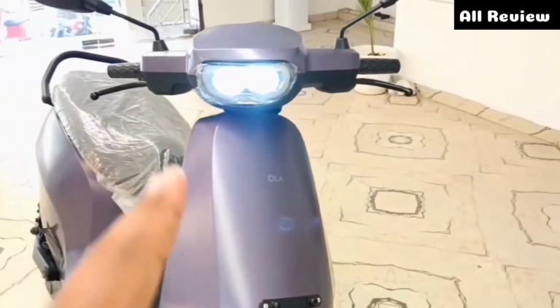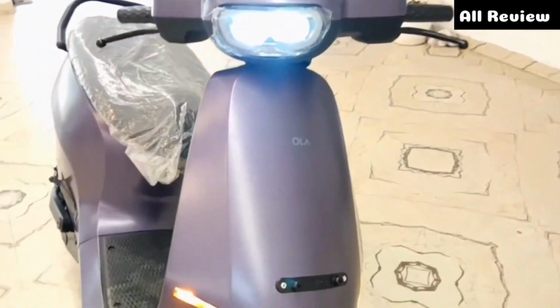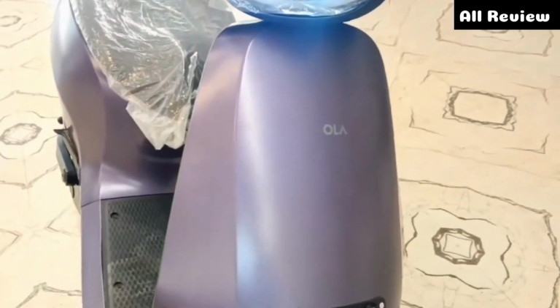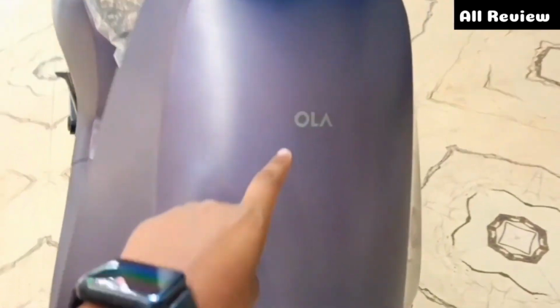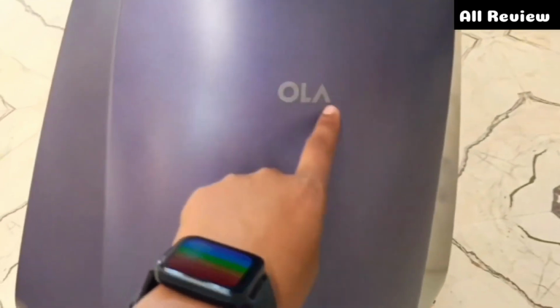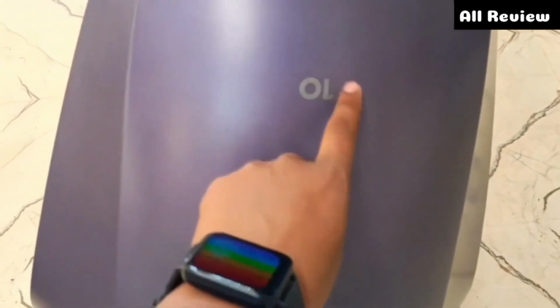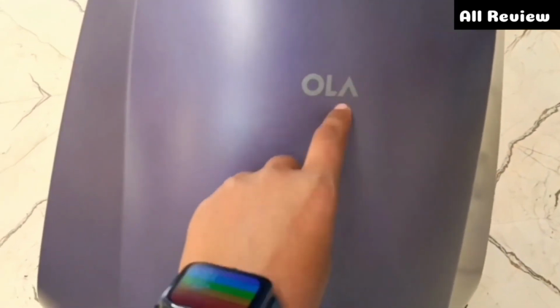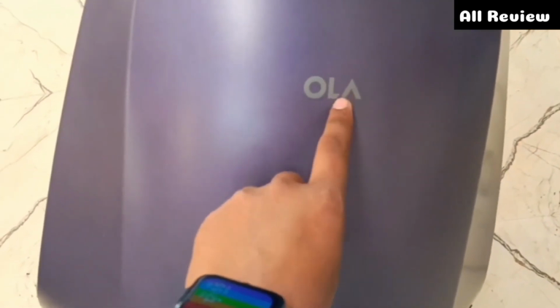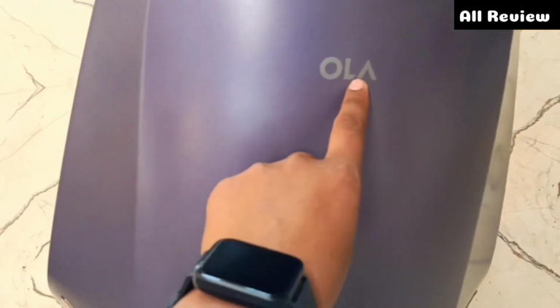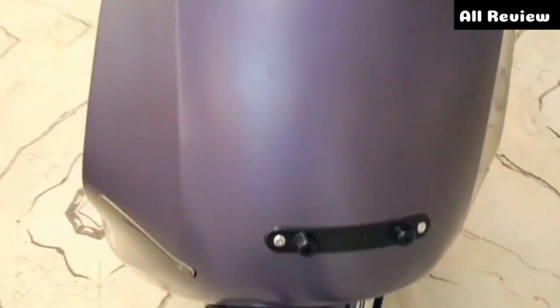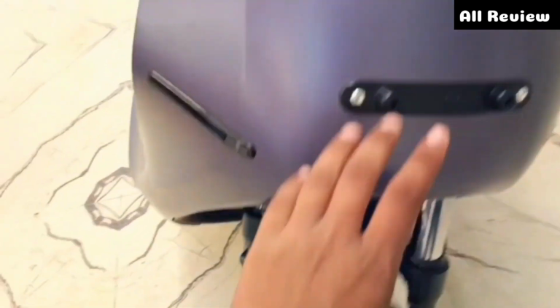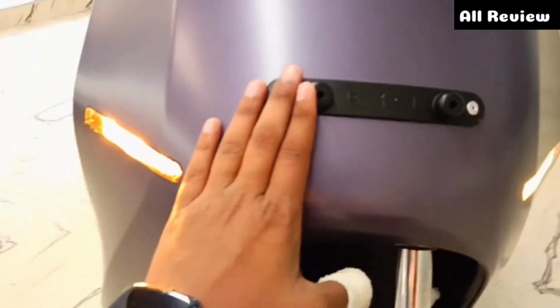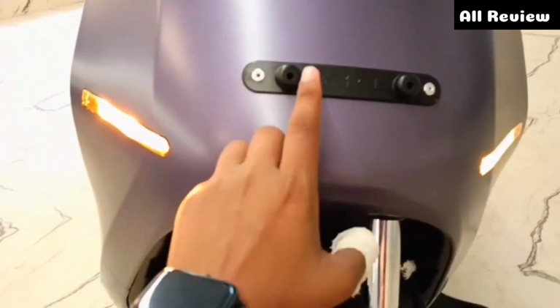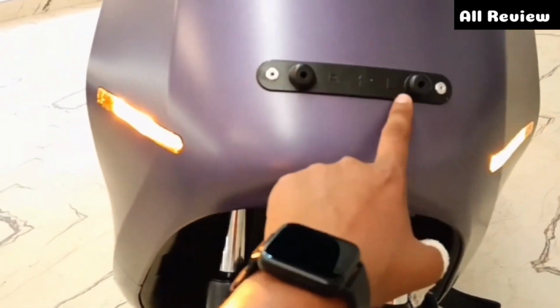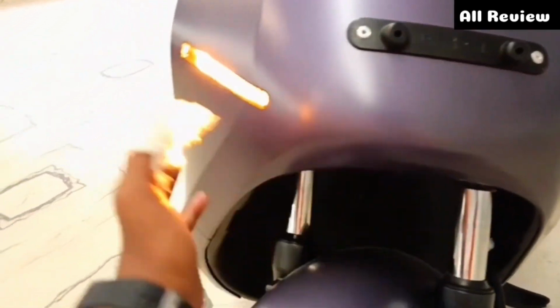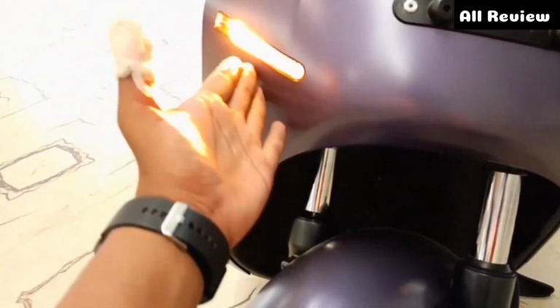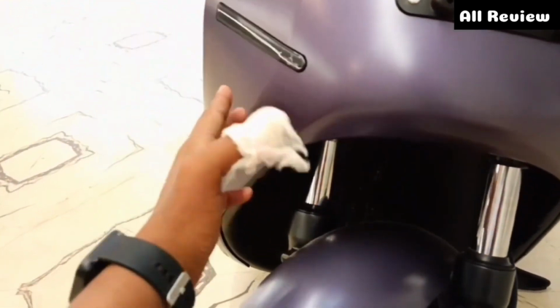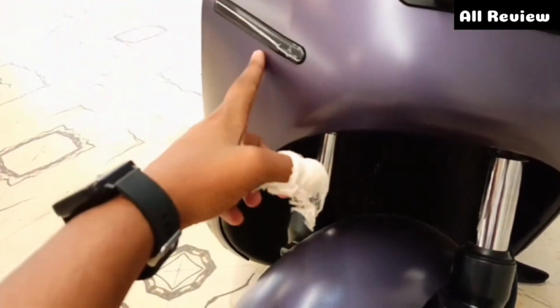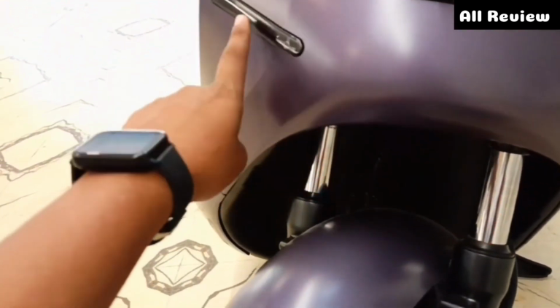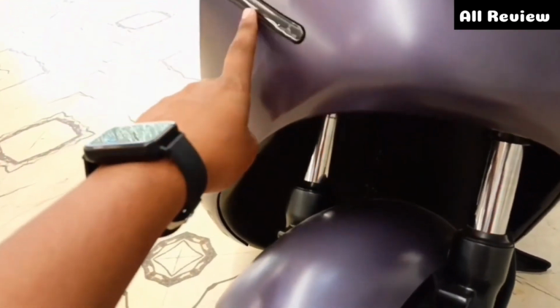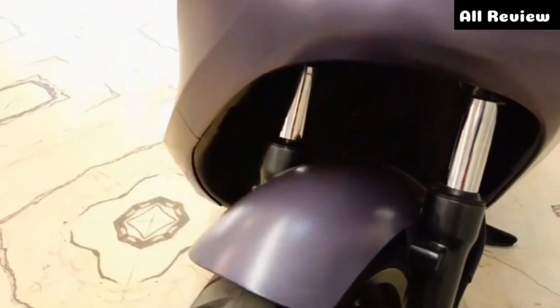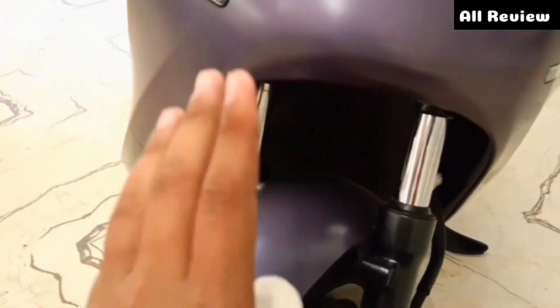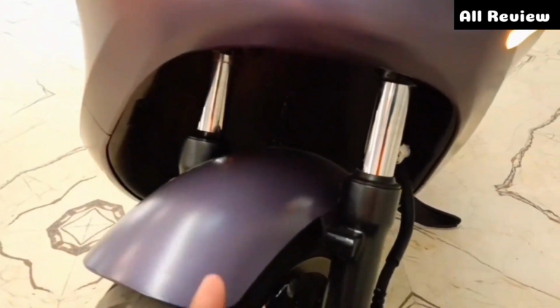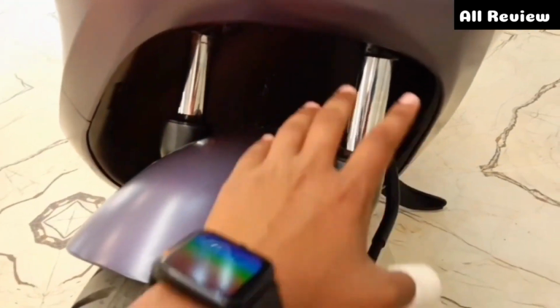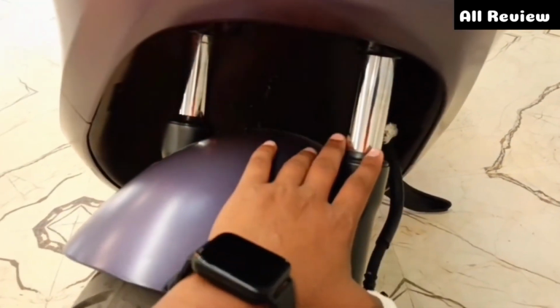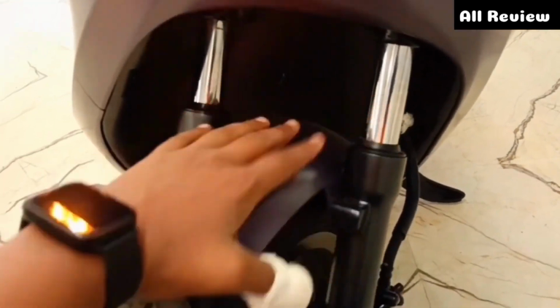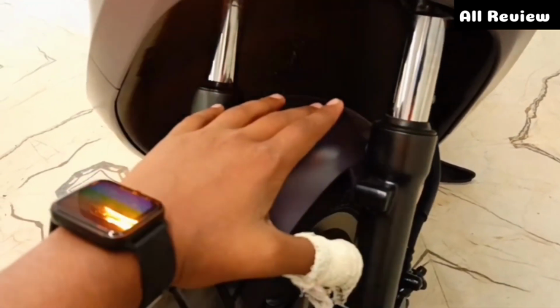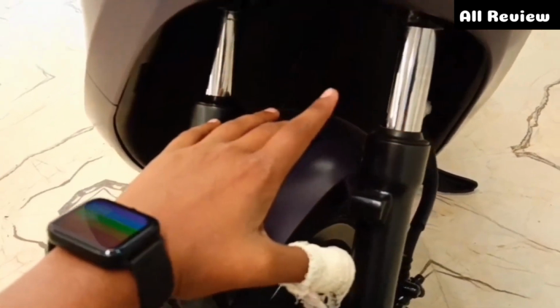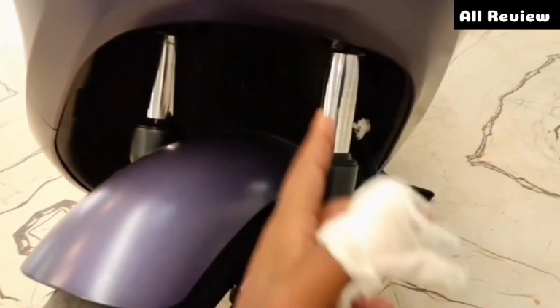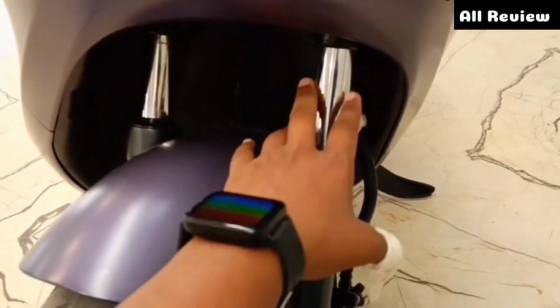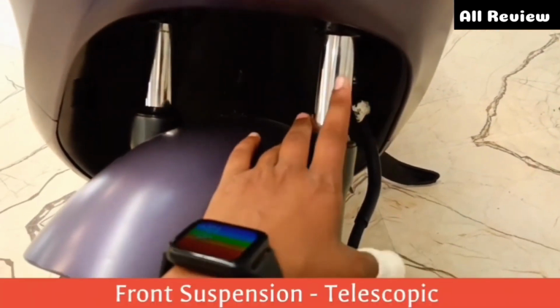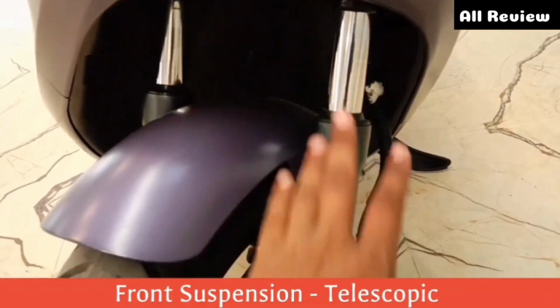It is a very good color. You can see the Ola front in the visor group. The number one option is here. You can see a turn indicator here. After changing the front, you can see a single fog light. But now you can see a telescopic suspension here.